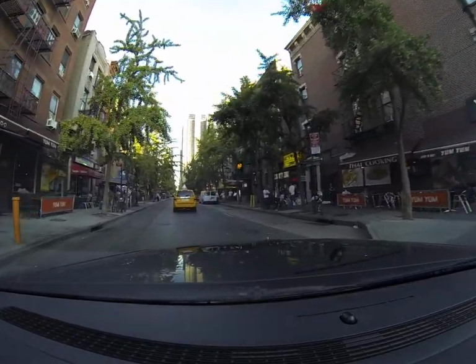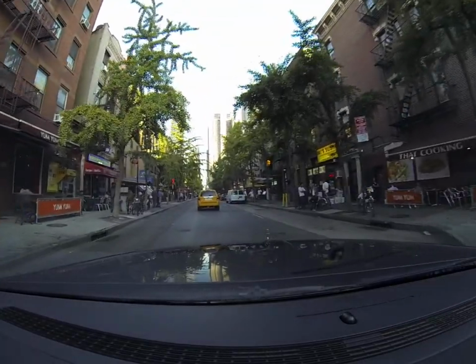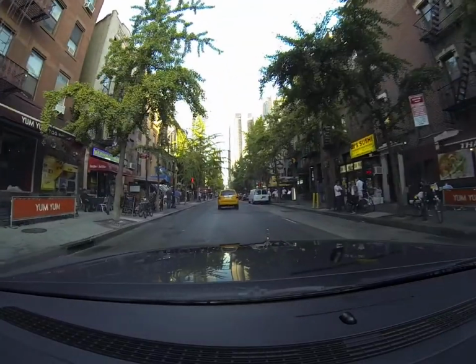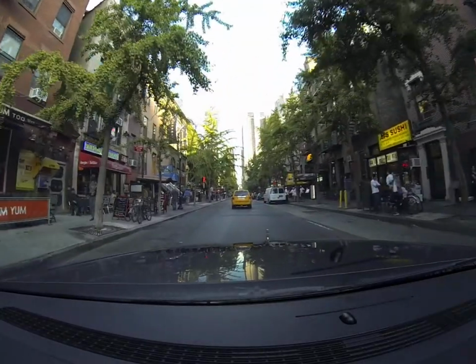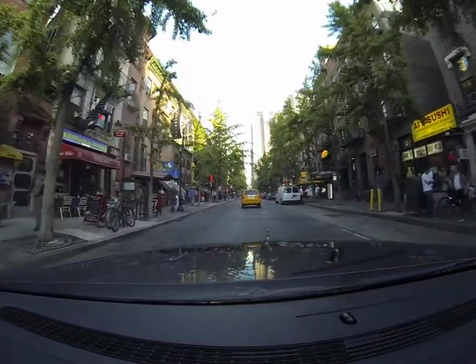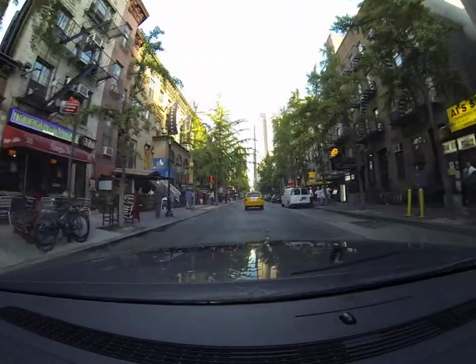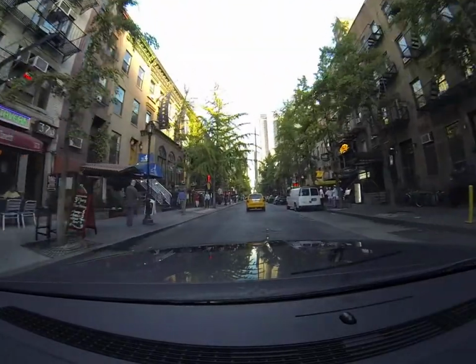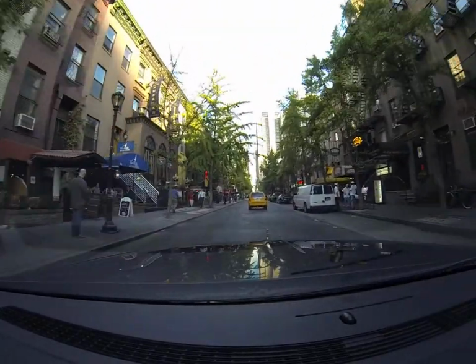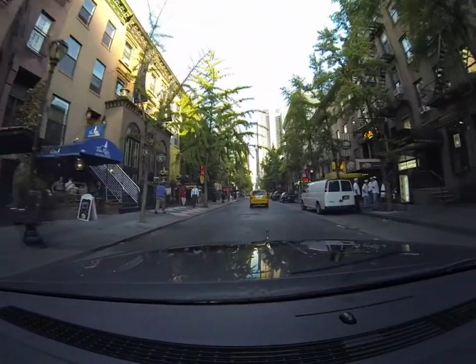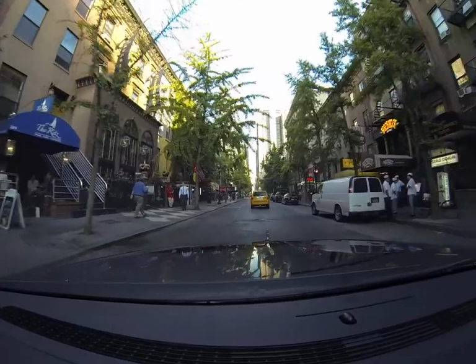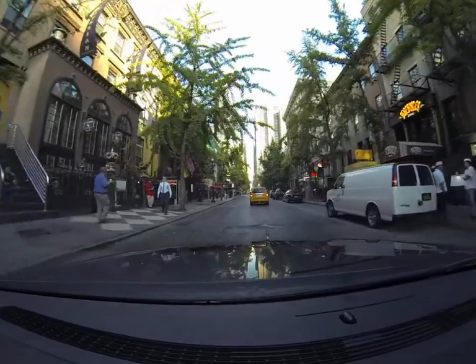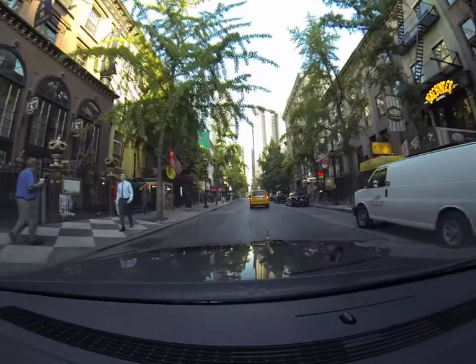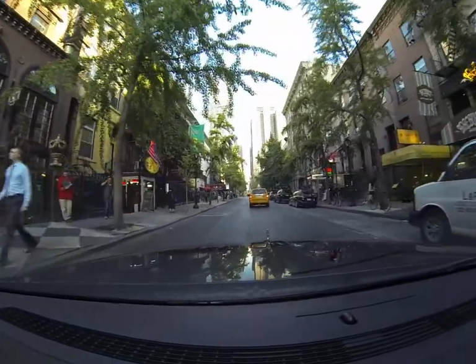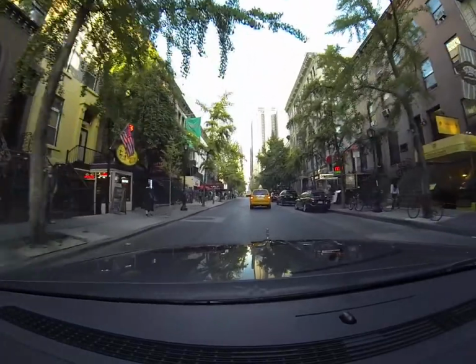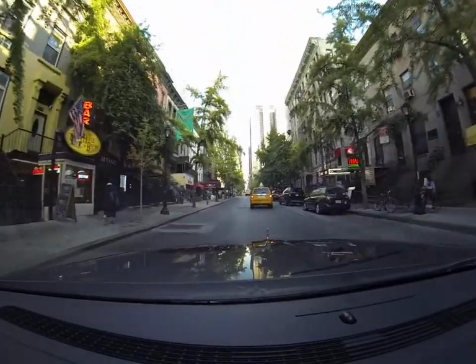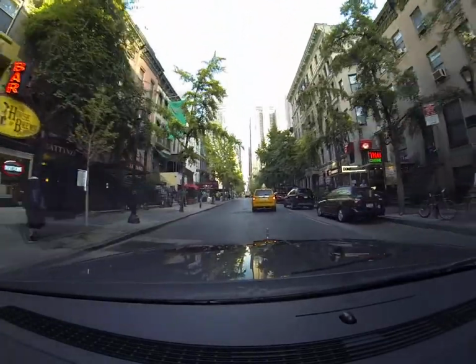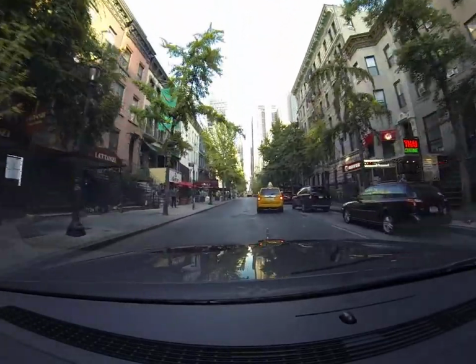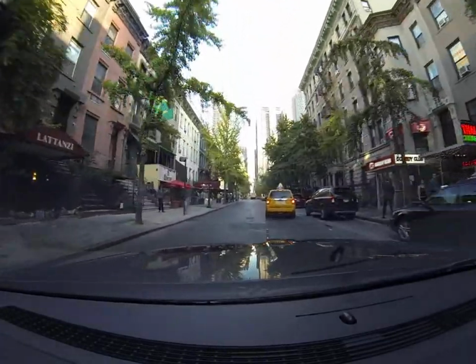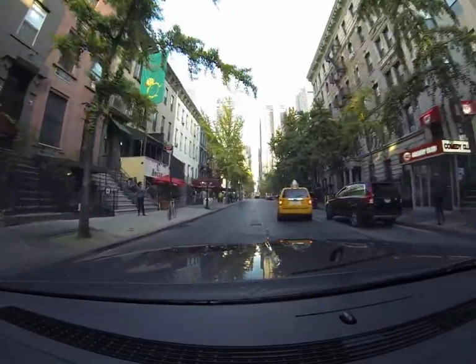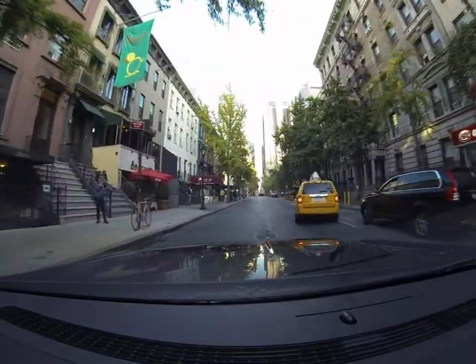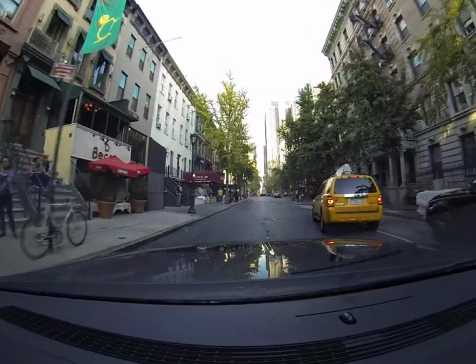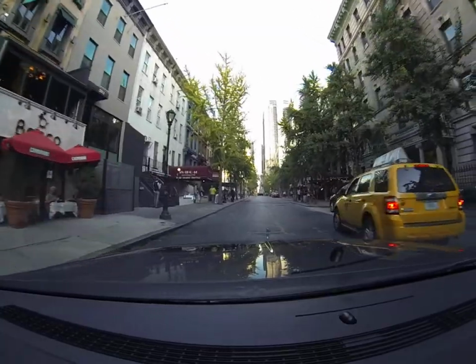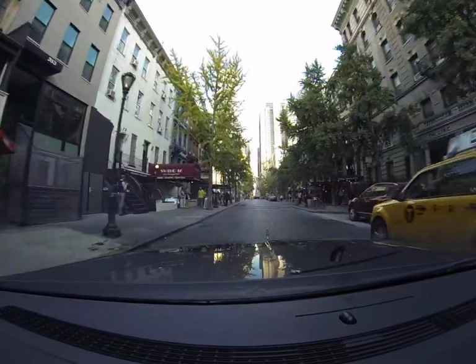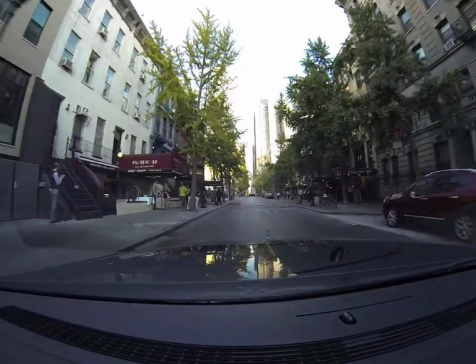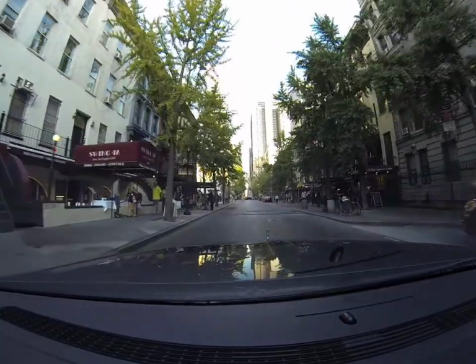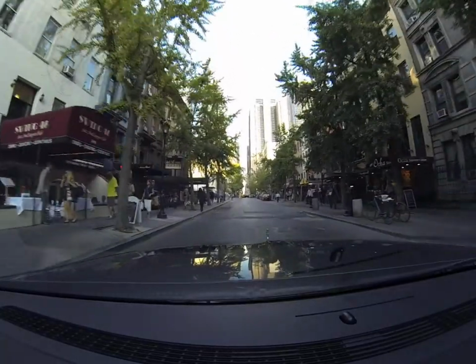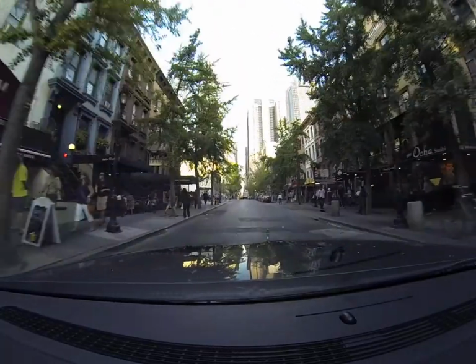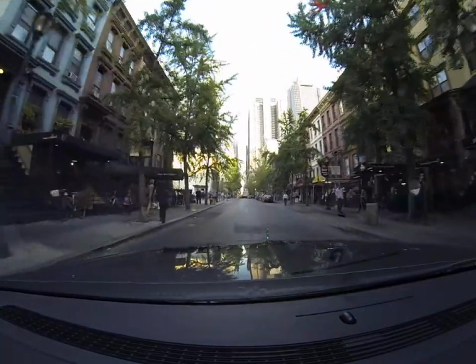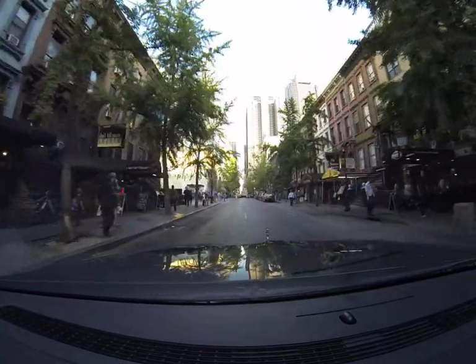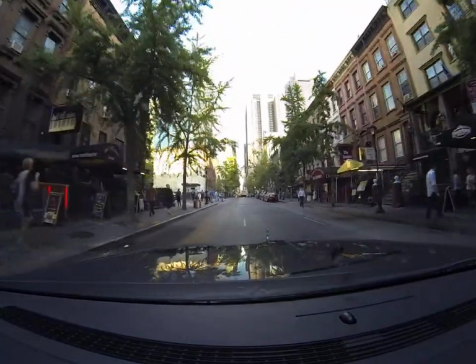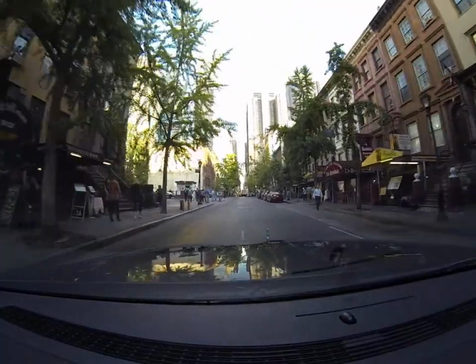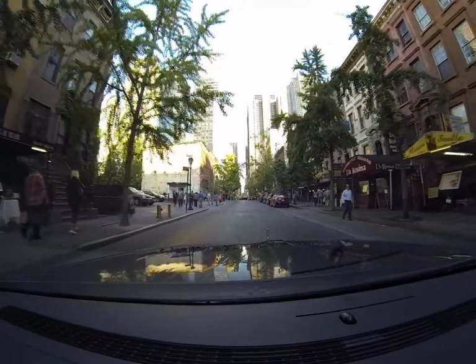This particular block is known as Restaurant Row, and as you're looking up and down the street you can see why. It's just restaurant after restaurant after restaurant.